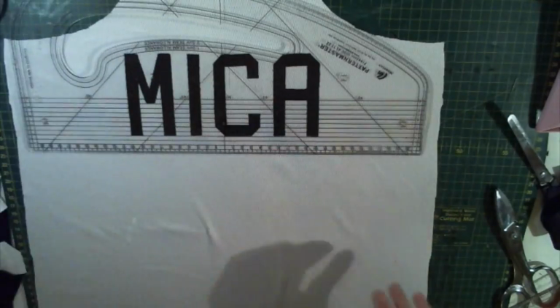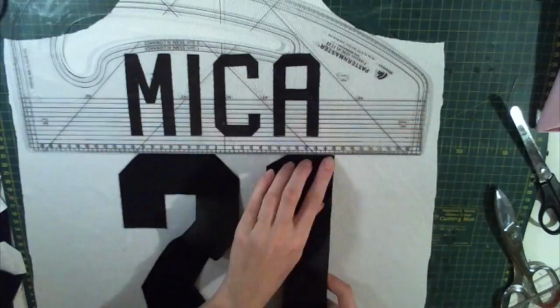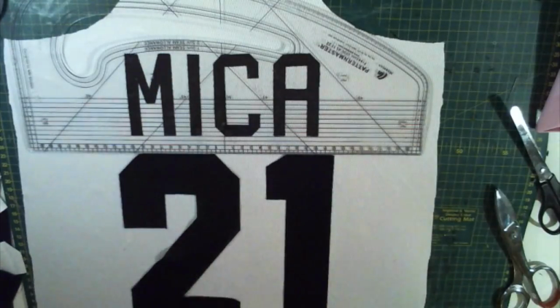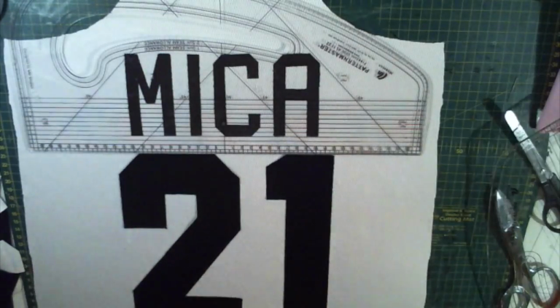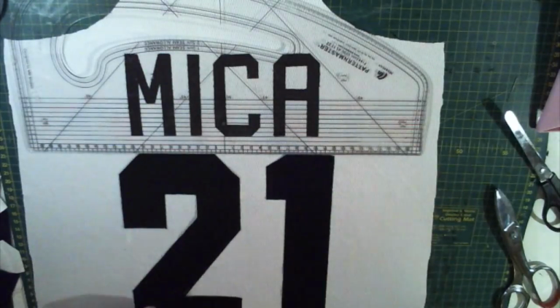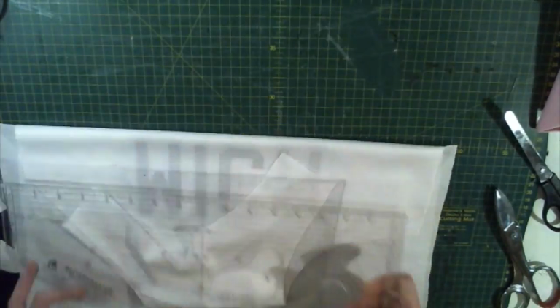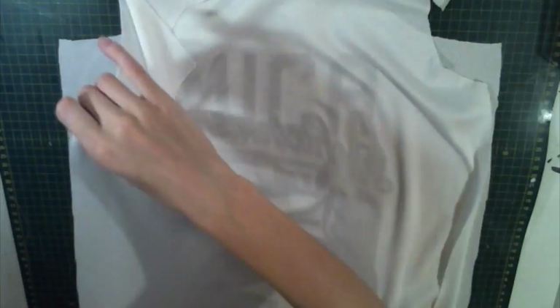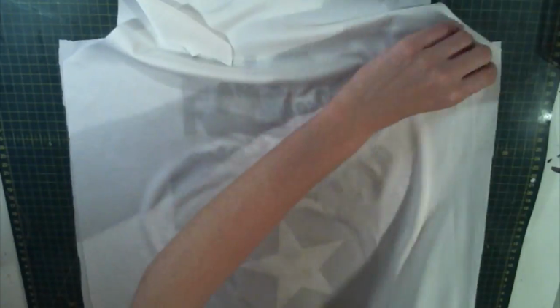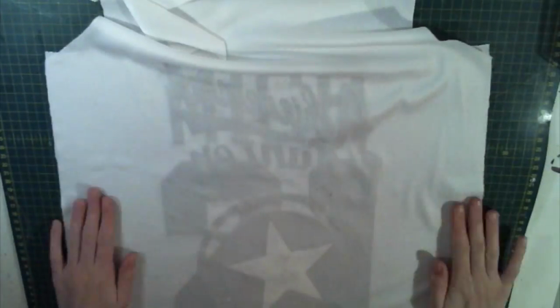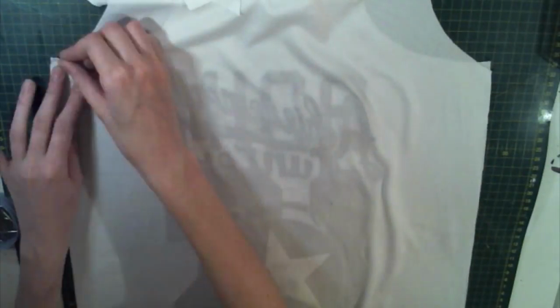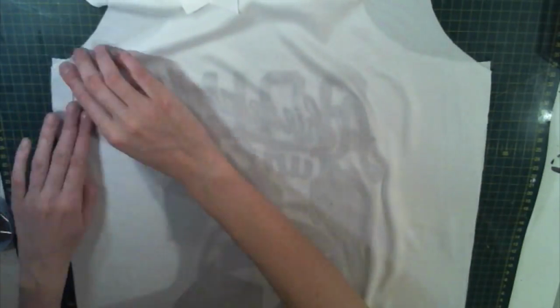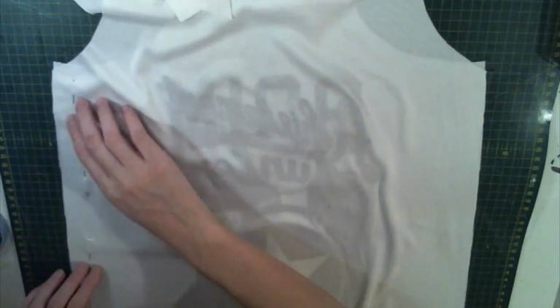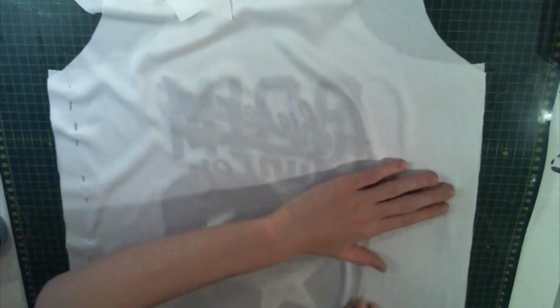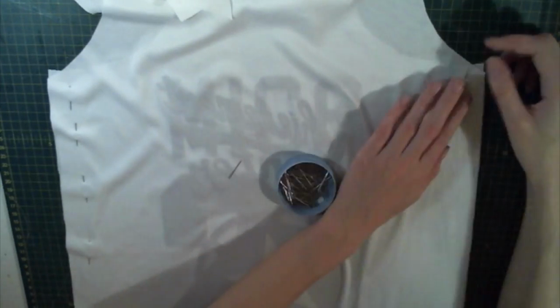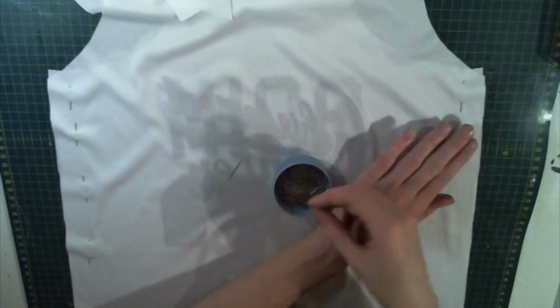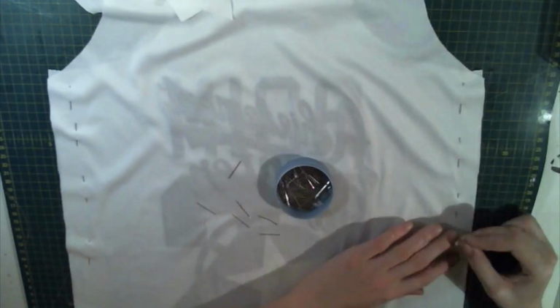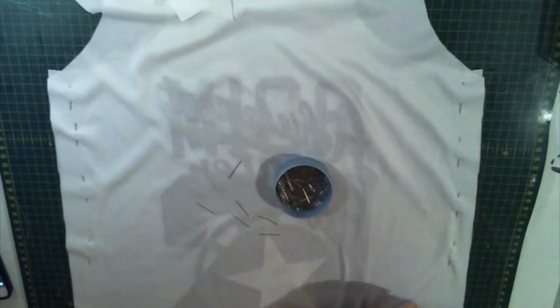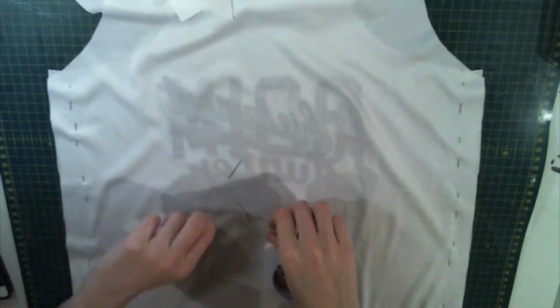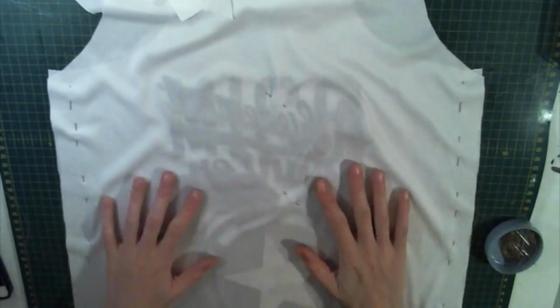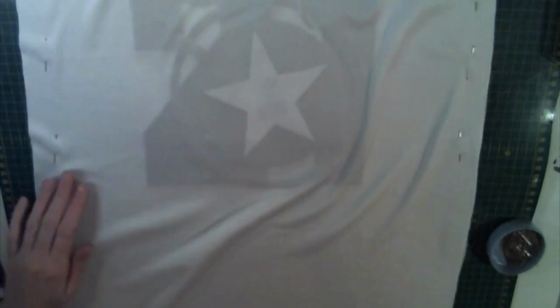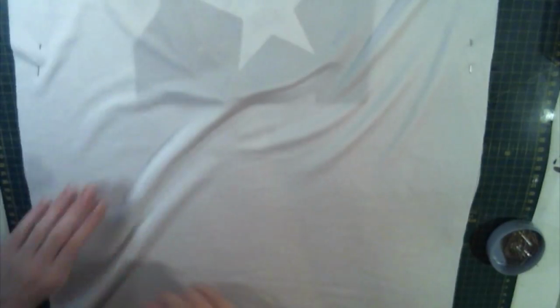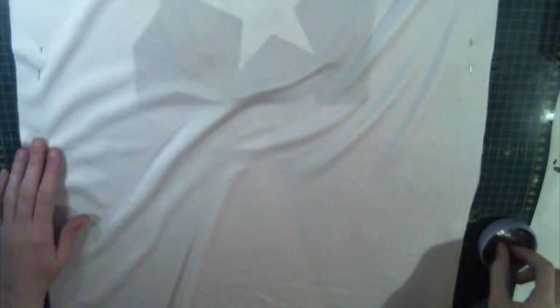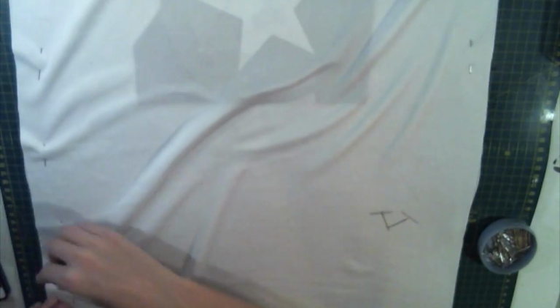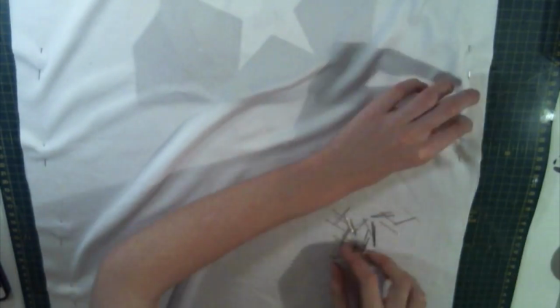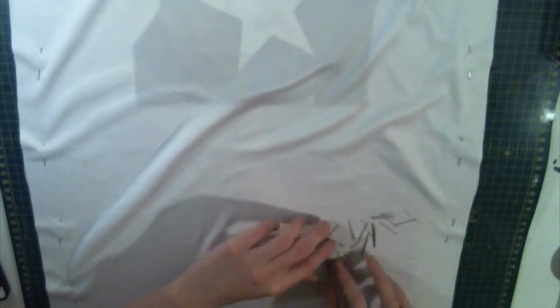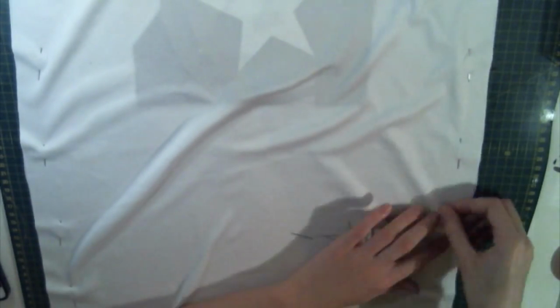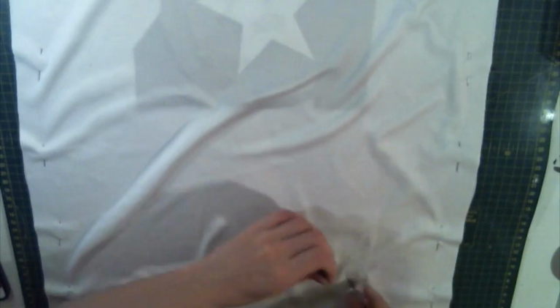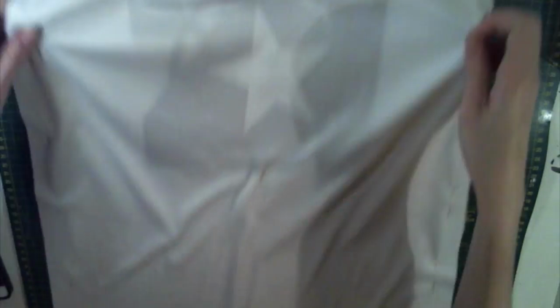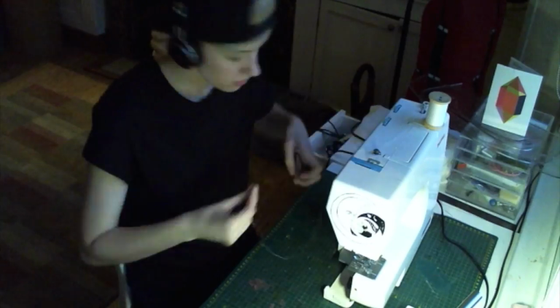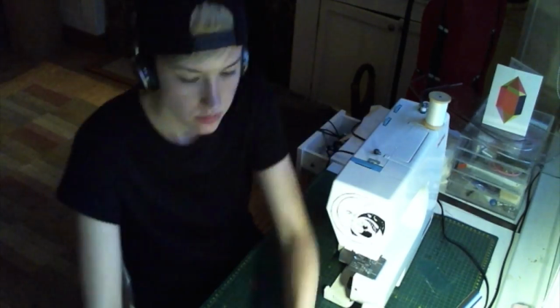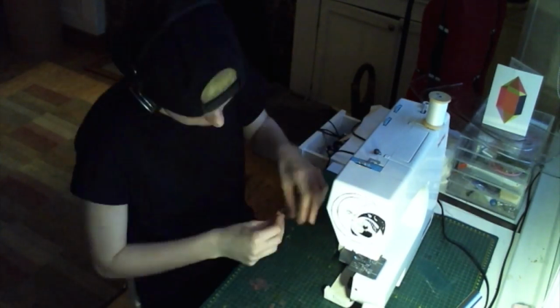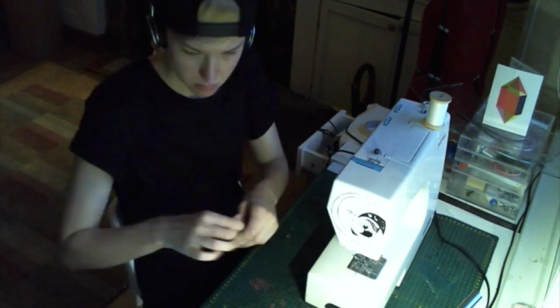Now that both the front and the back had all their detailing finished, I got ready to sew everything together finally. I laid both pieces face to face with the detailing on the inside, then lined up the edges and pinned them to make sure they didn't shift or stretch while I was sewing them together.